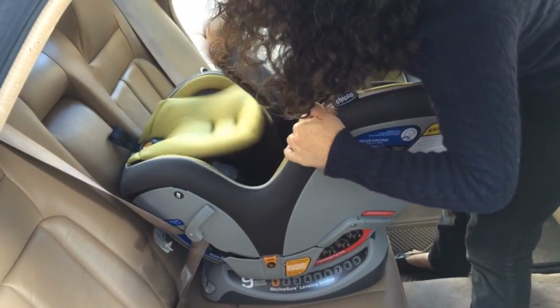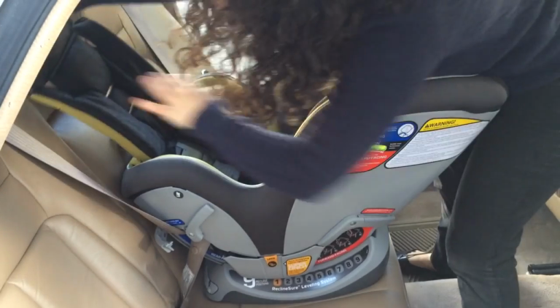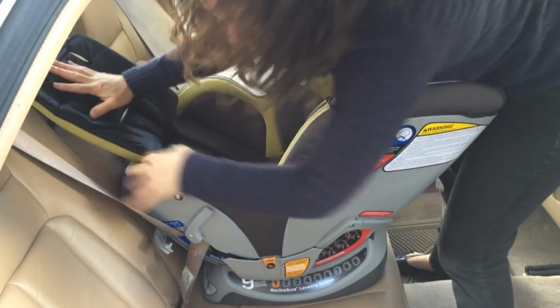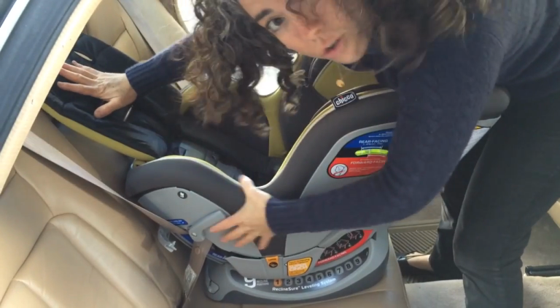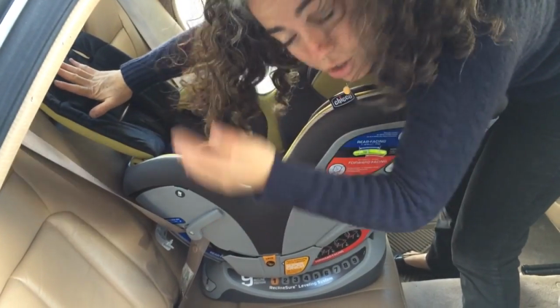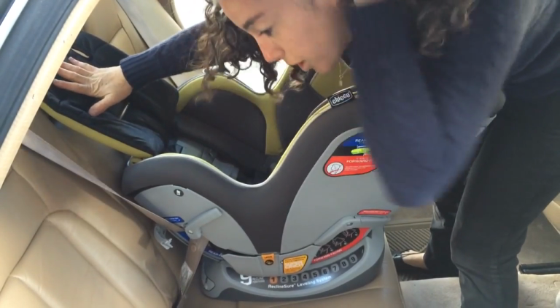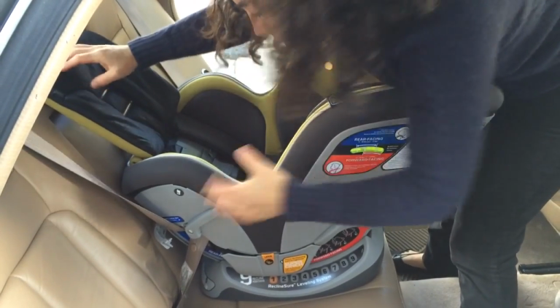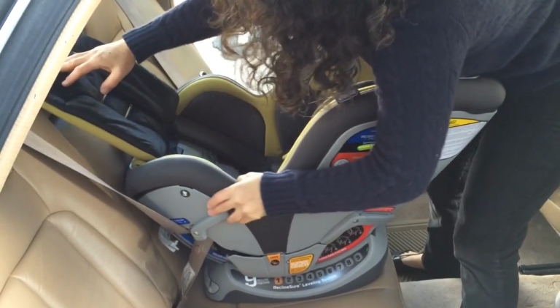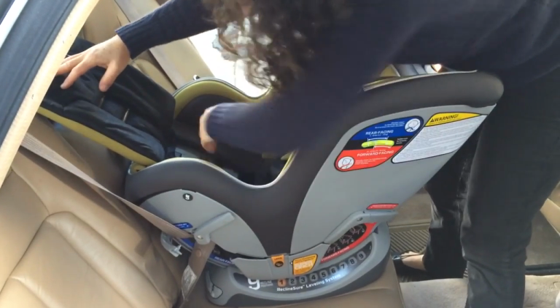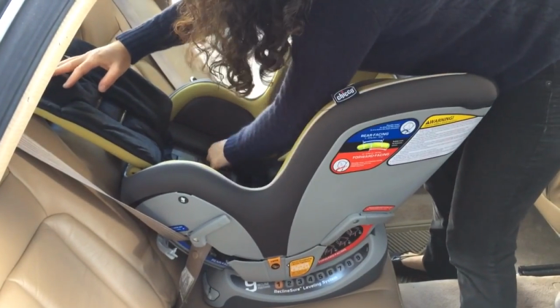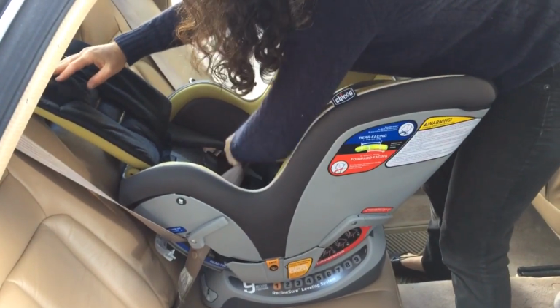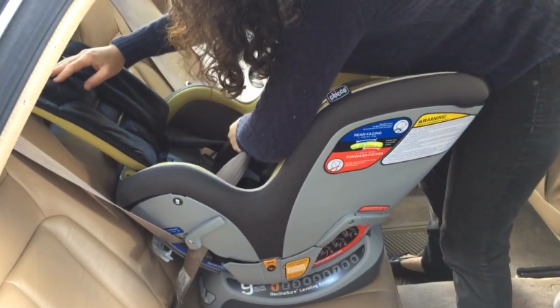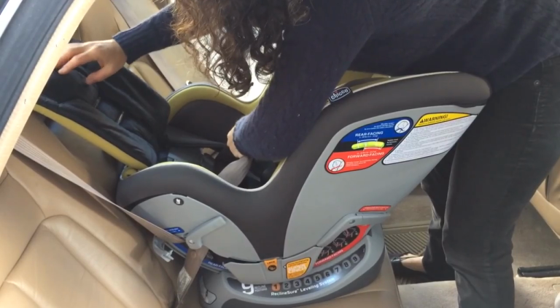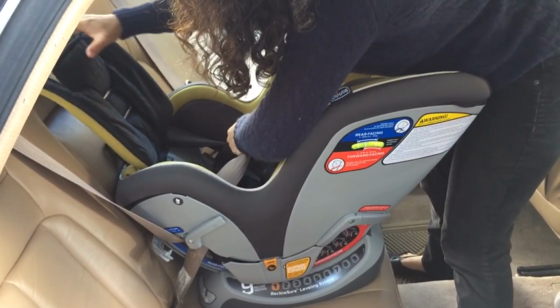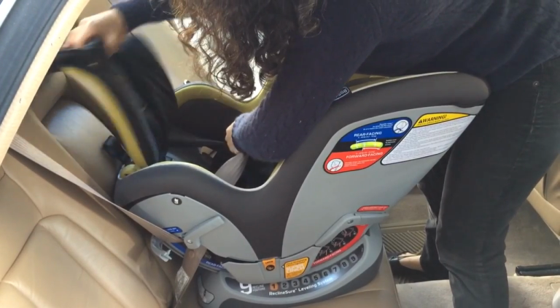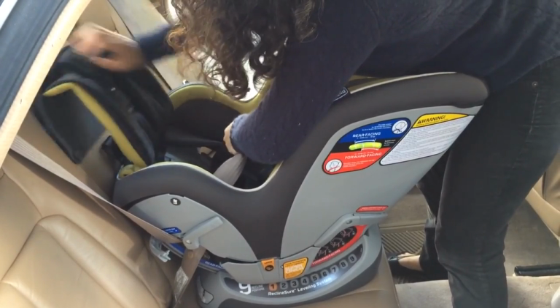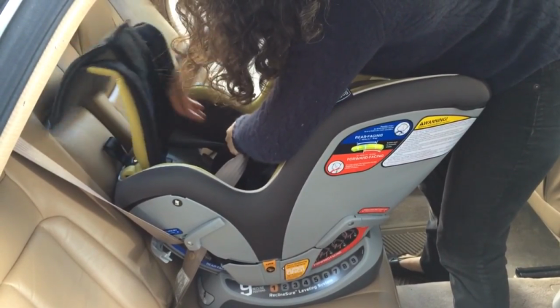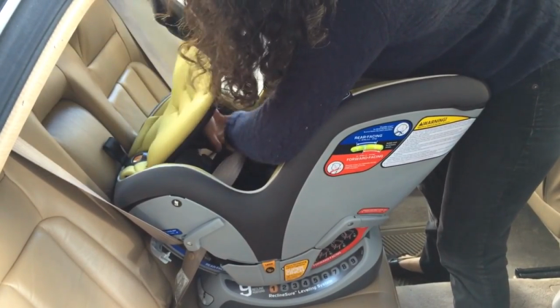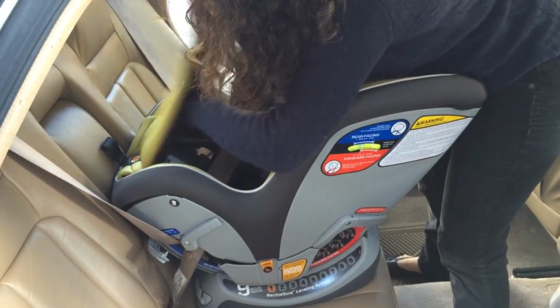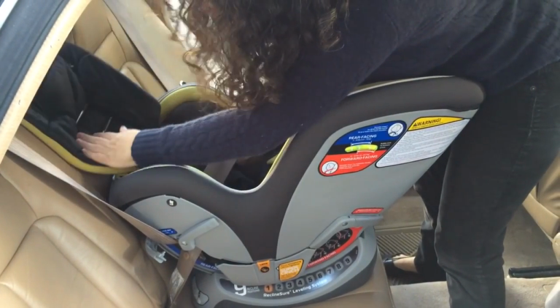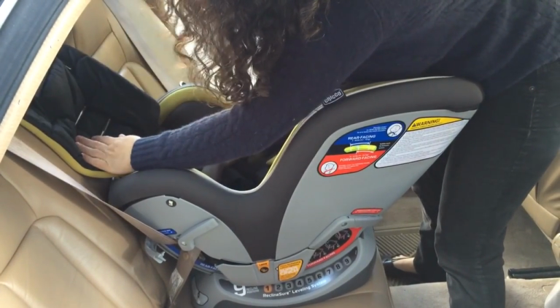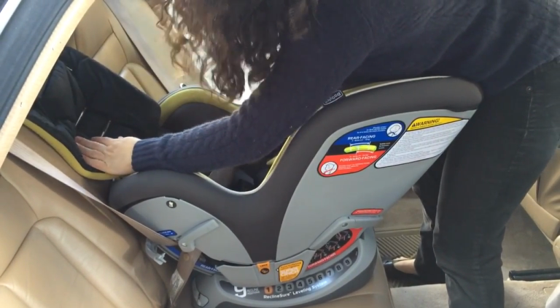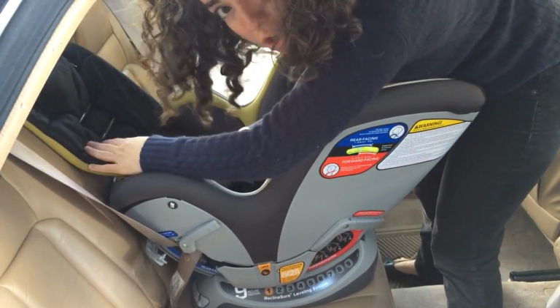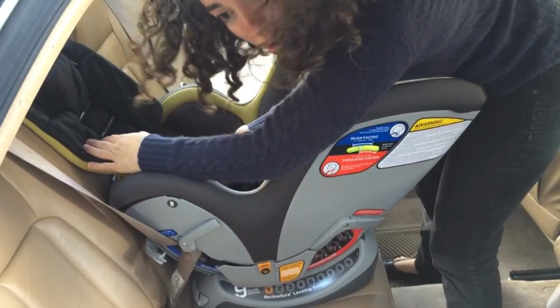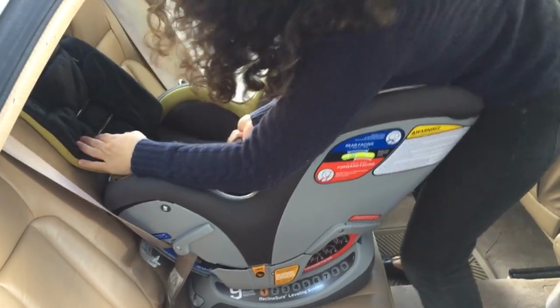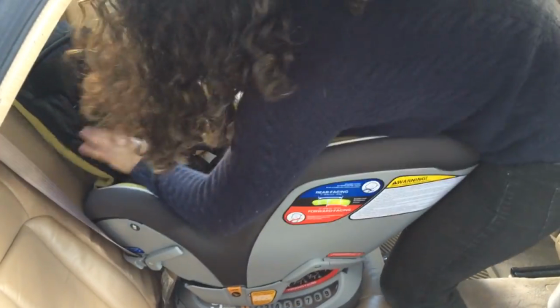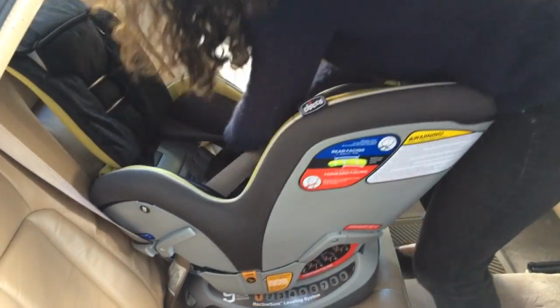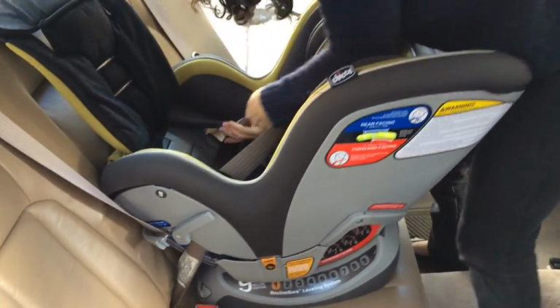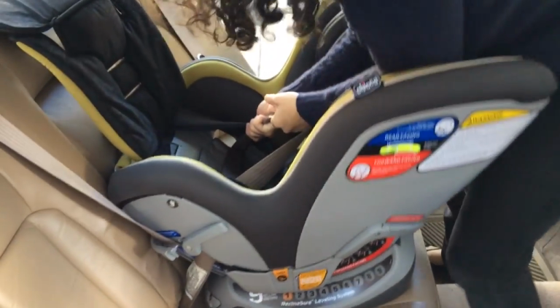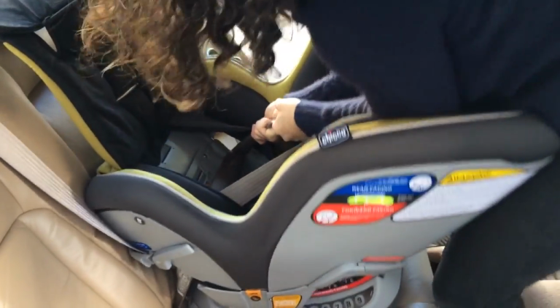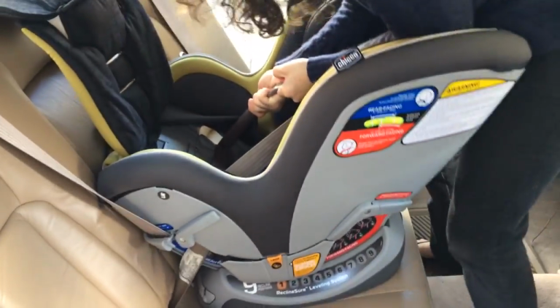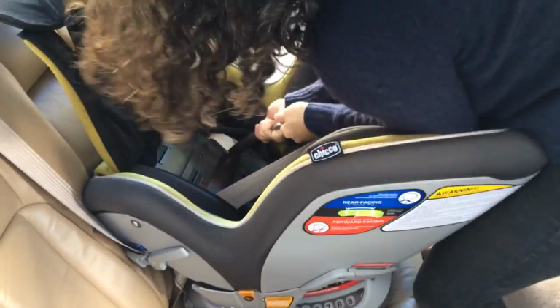Then I'm going to take hold of the shoulder belt, which is the top belt, and hold it closer to where it's buckled in. I'm going to be pulling the belt towards me, and I need to hold all of the tension. I'm going to wiggle the seat side to side.